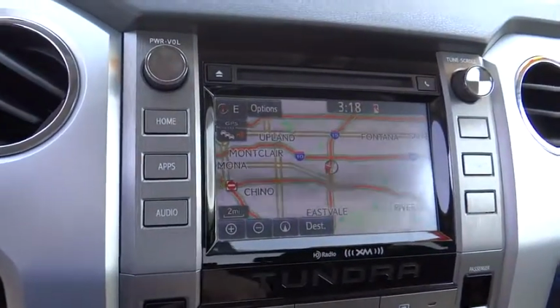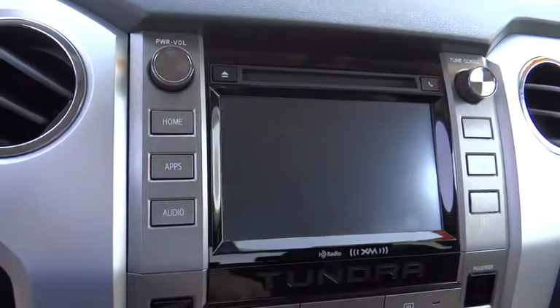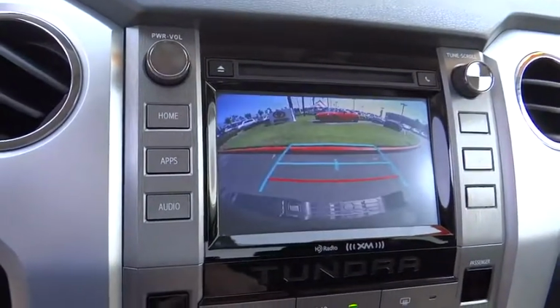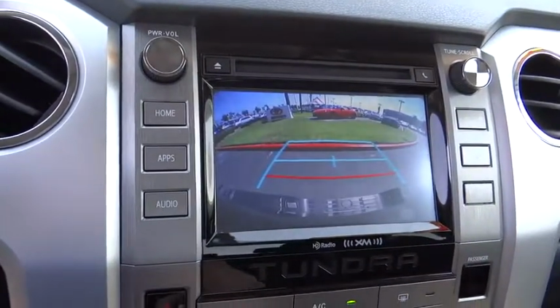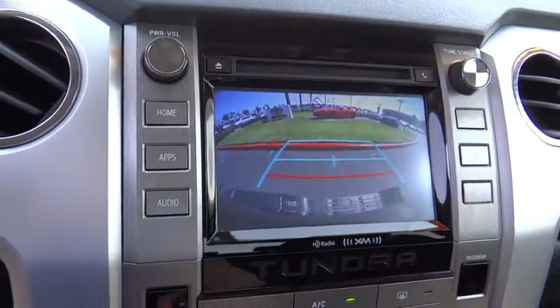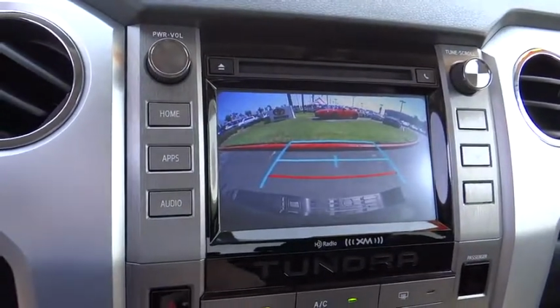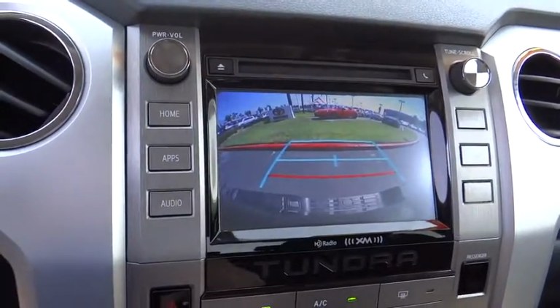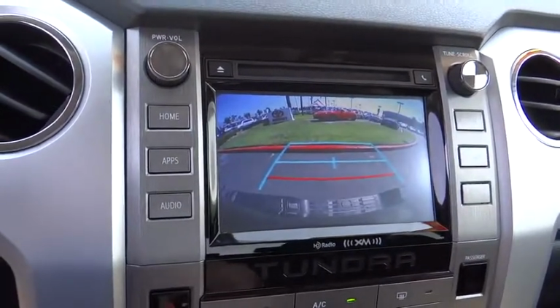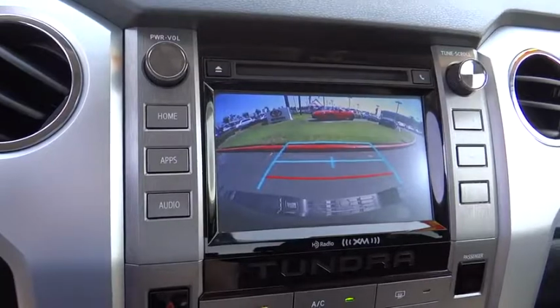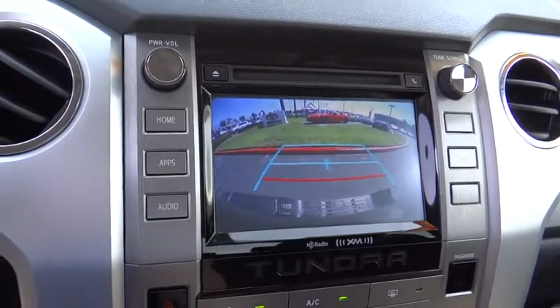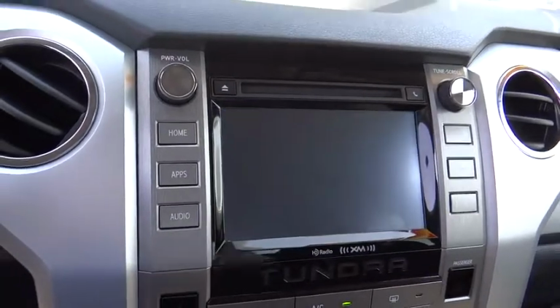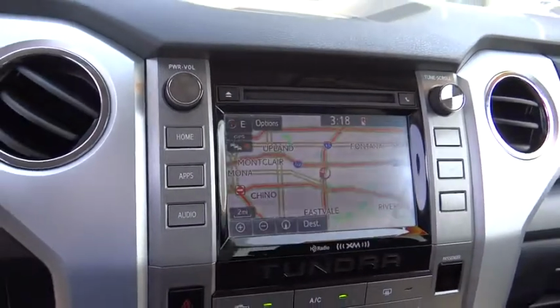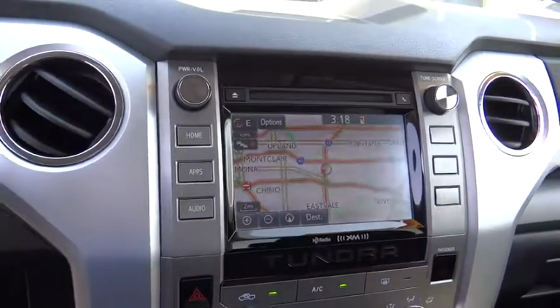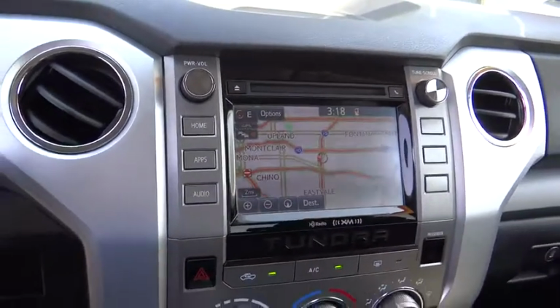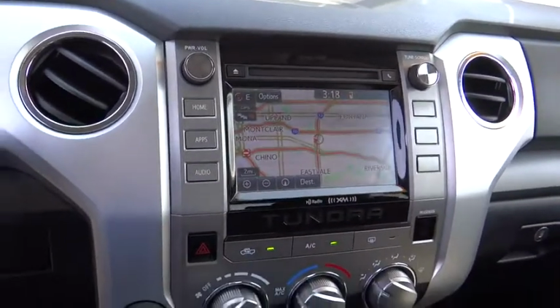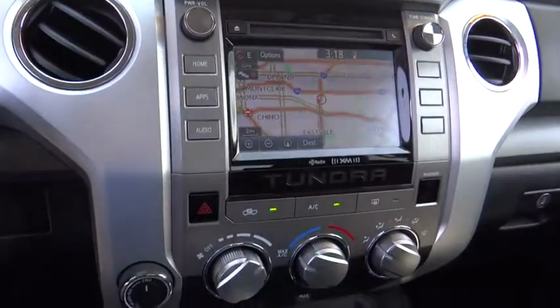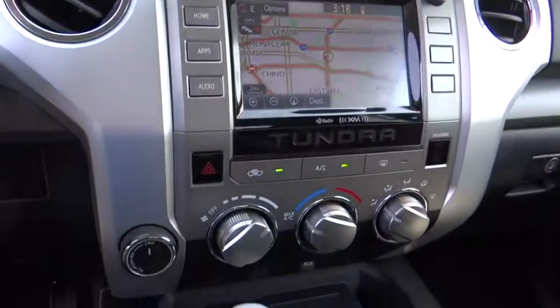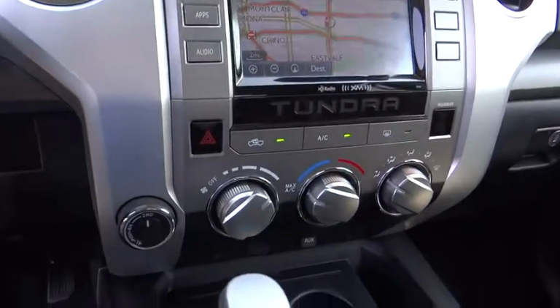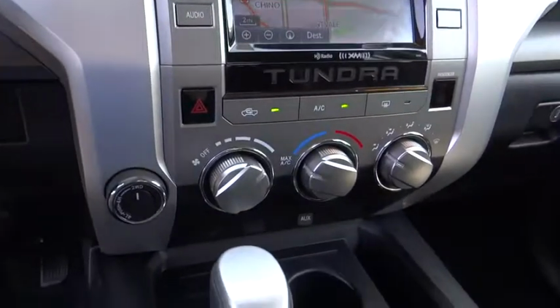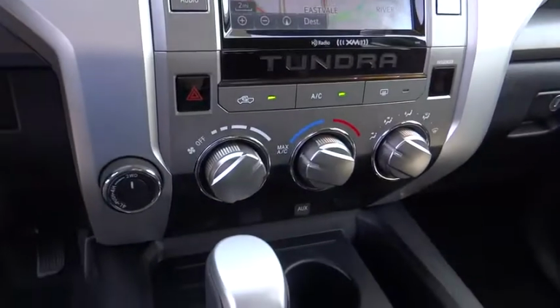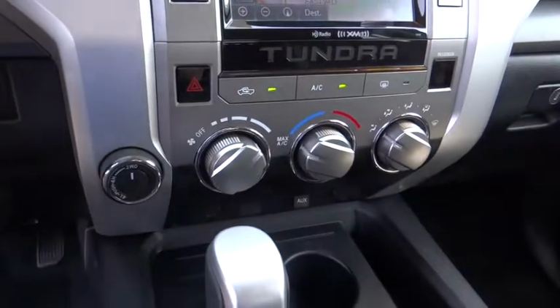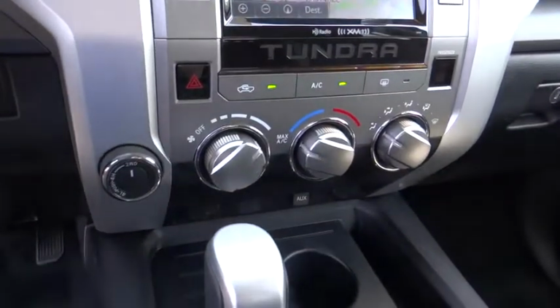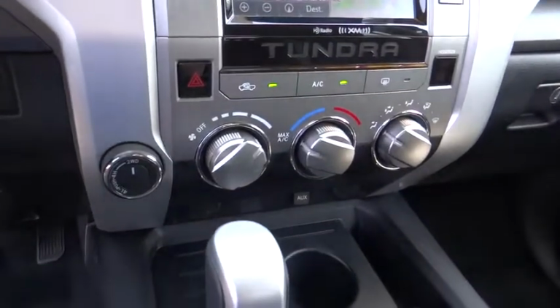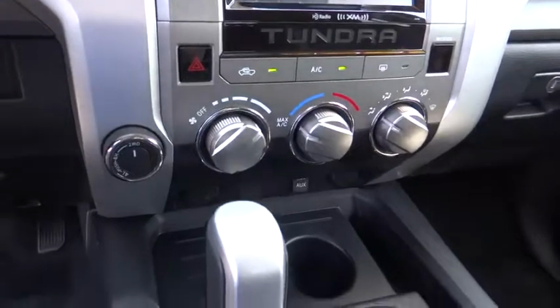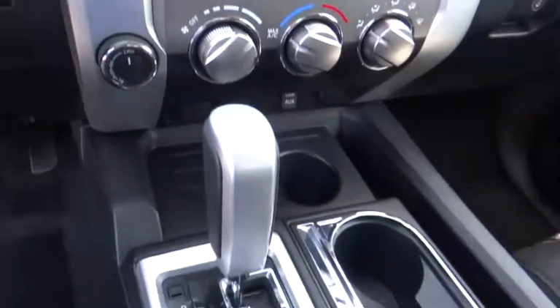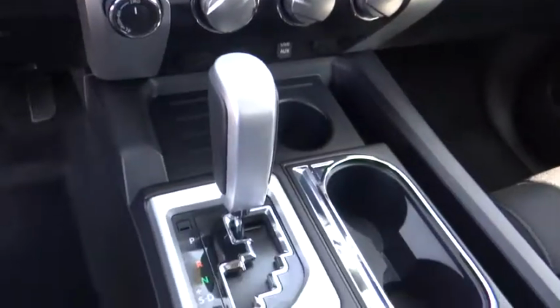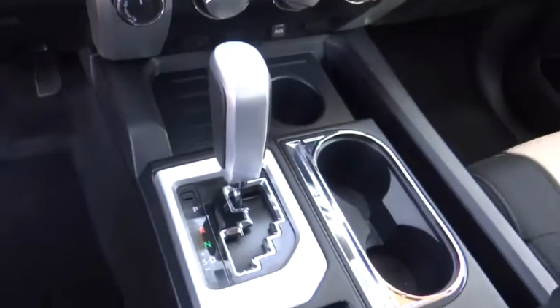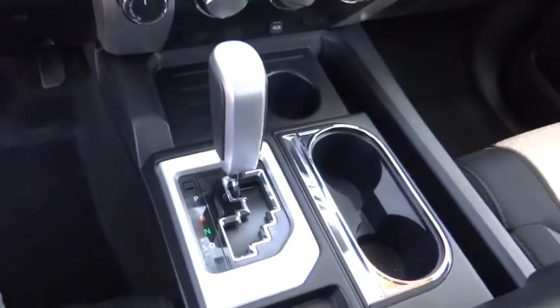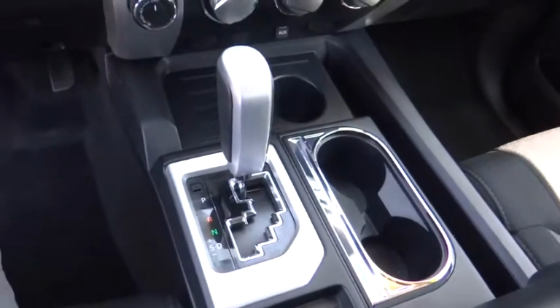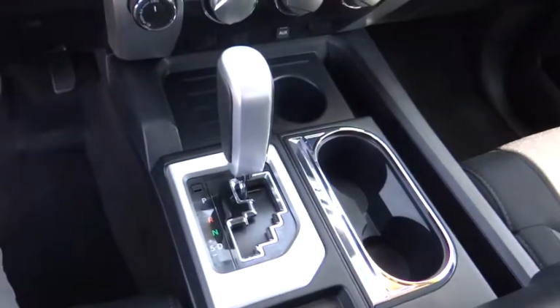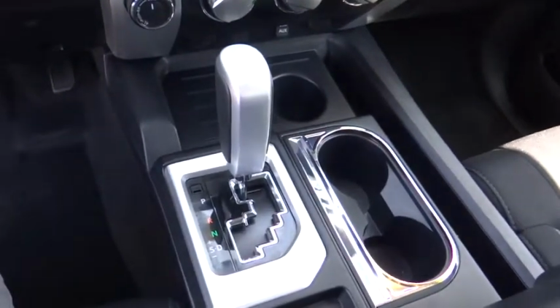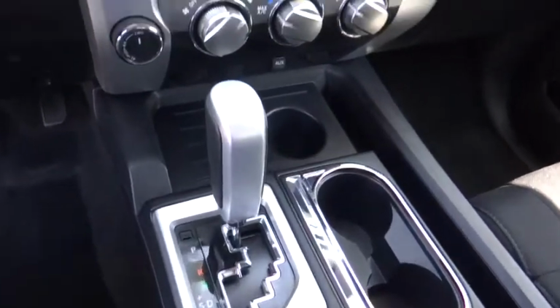CD player, panic alarm, remote keyless entry, tachometer, overhead console, brake assist, front reading lamps, tilt steering wheel, driver vanity mirror, passenger vanity mirror.